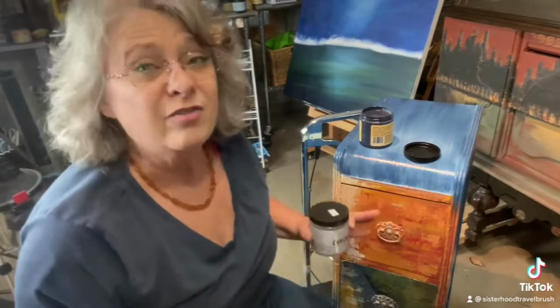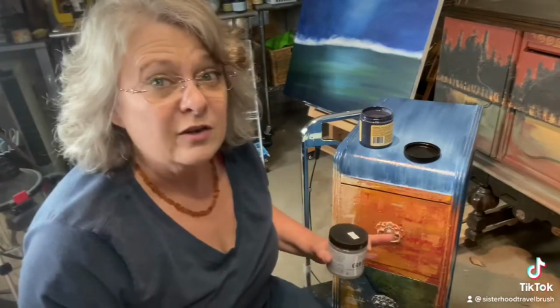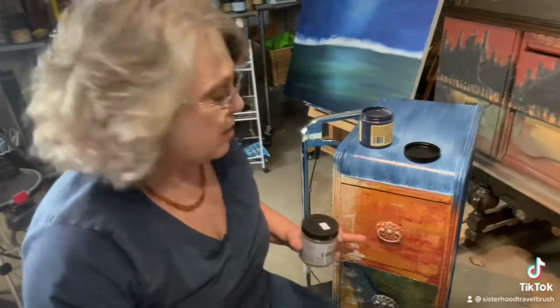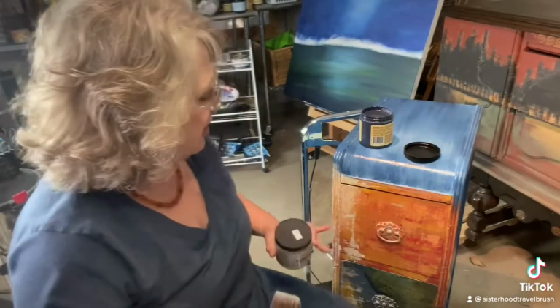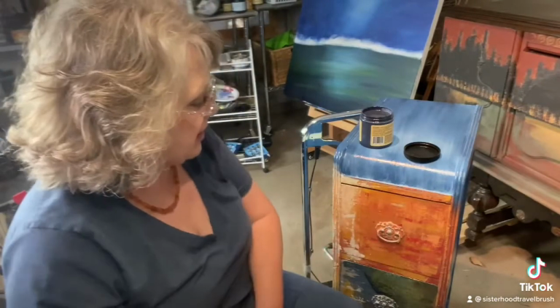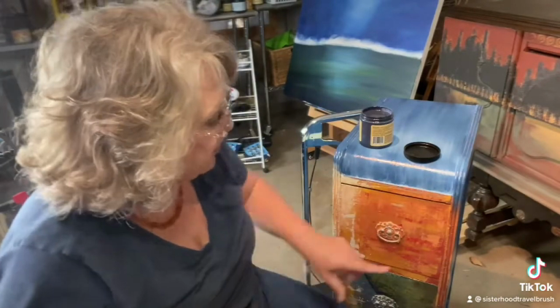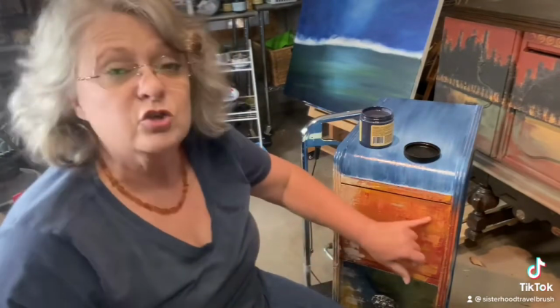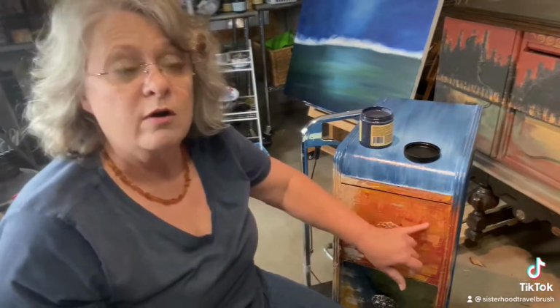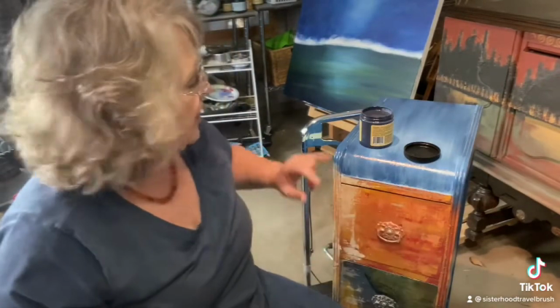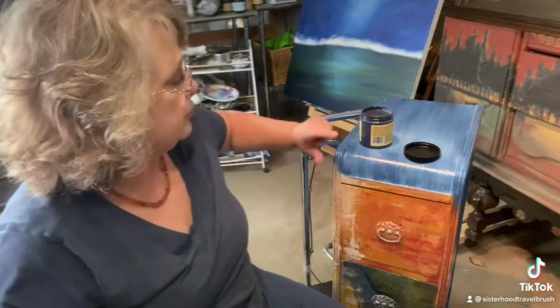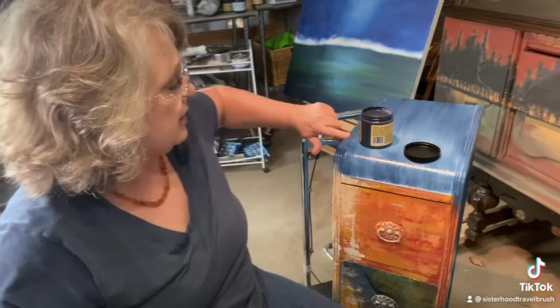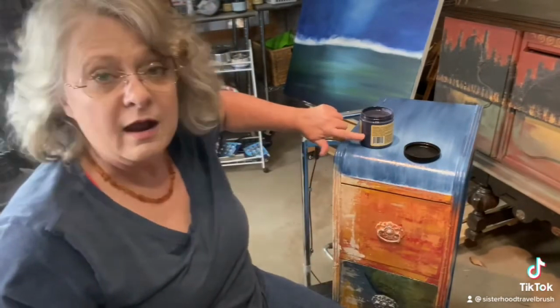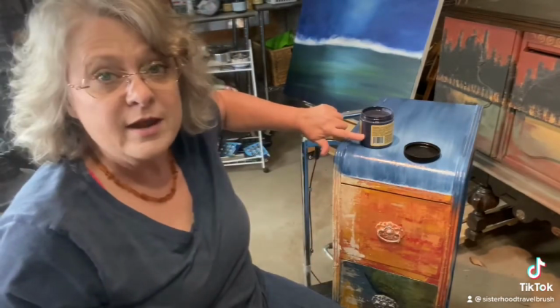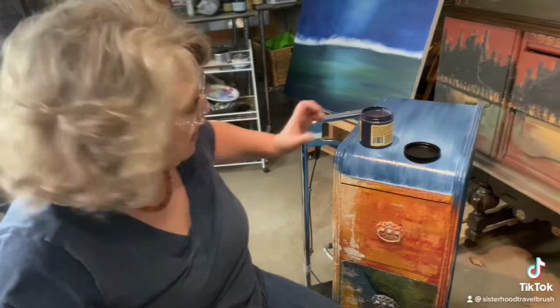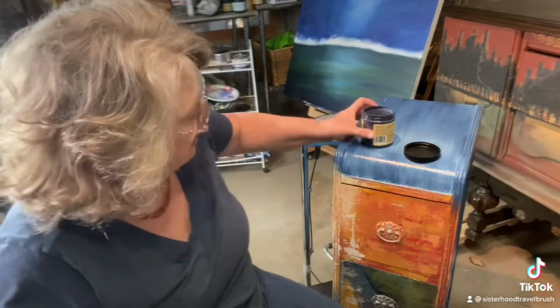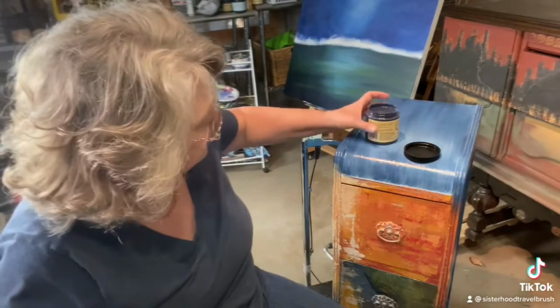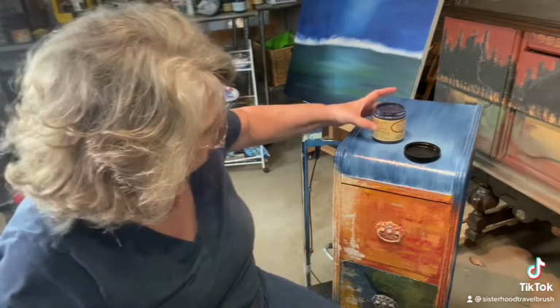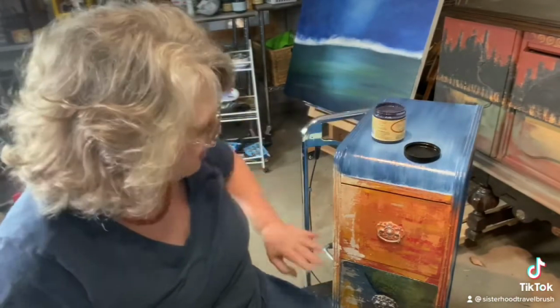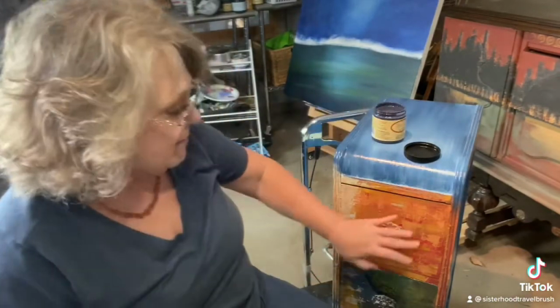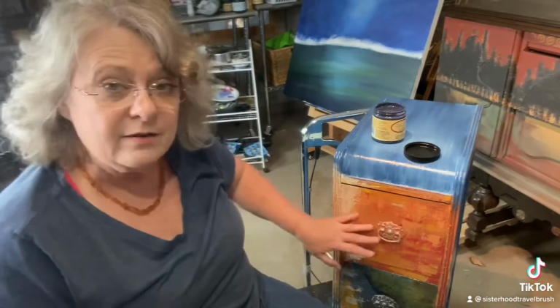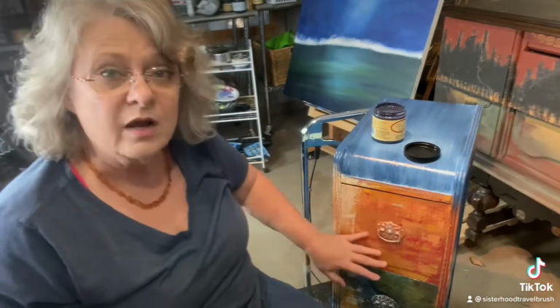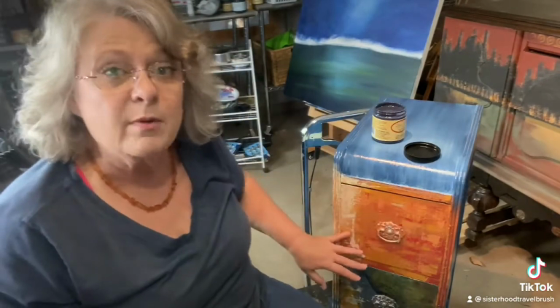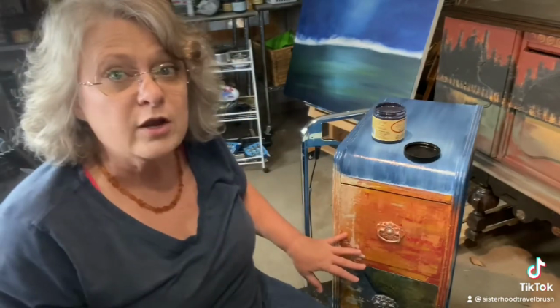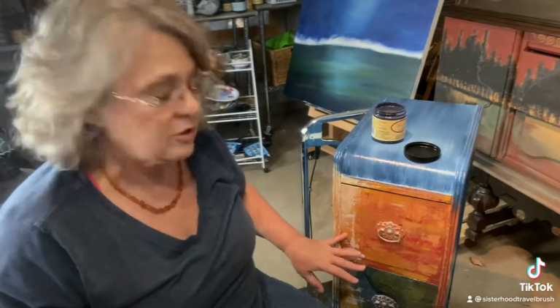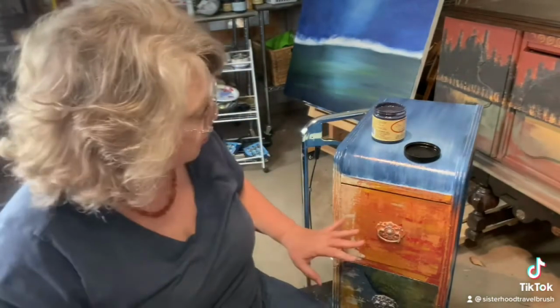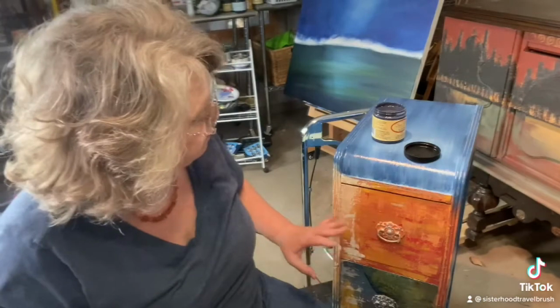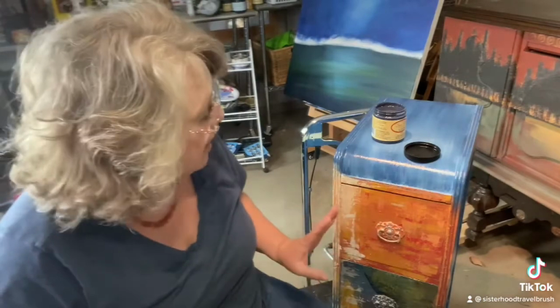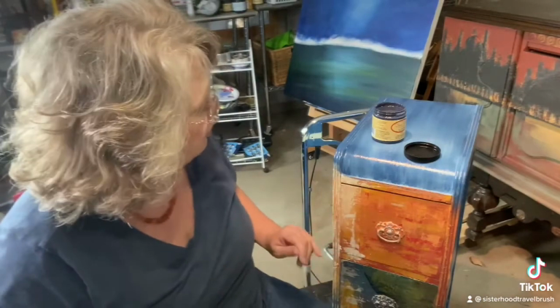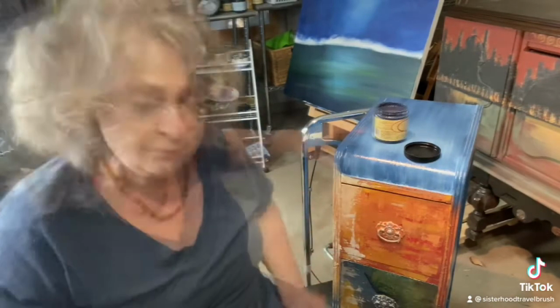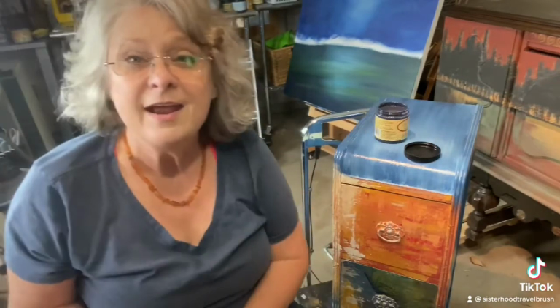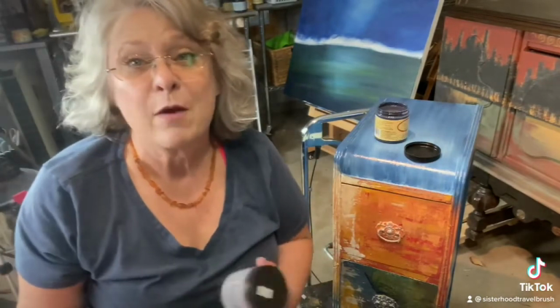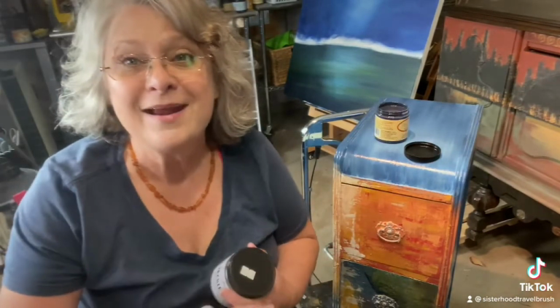I applied it thickly because I wanted to make sure that through the navy paint I'm about to use, some of the bright colors underneath would pop out and show through. And now we're going to paint it.